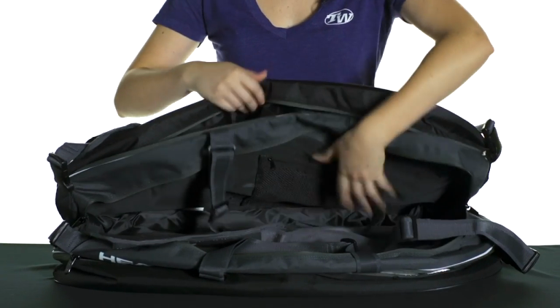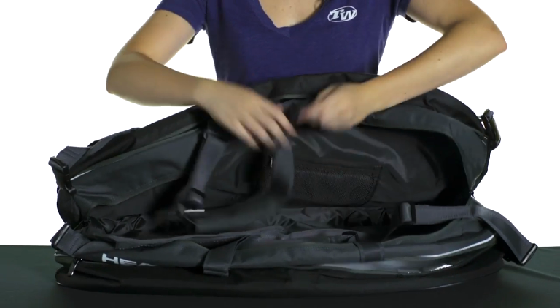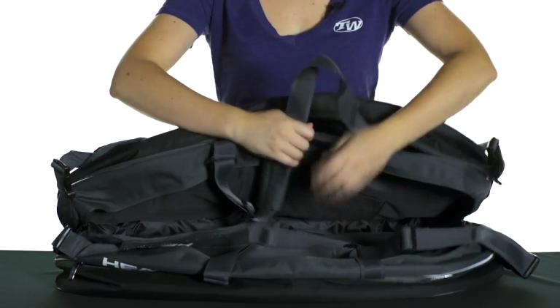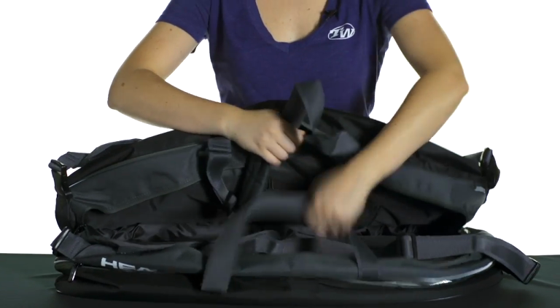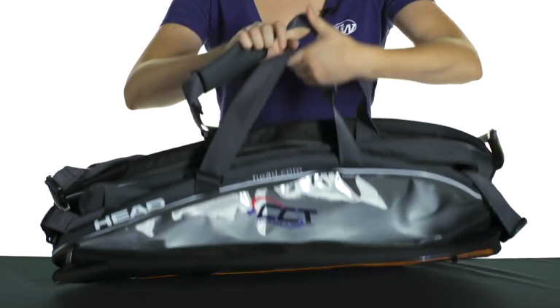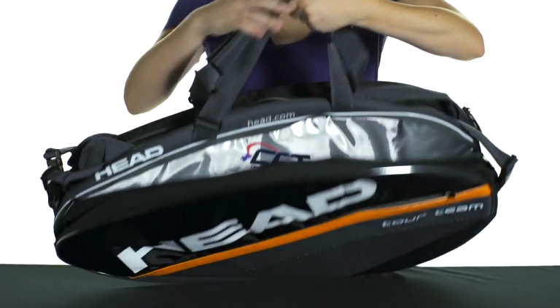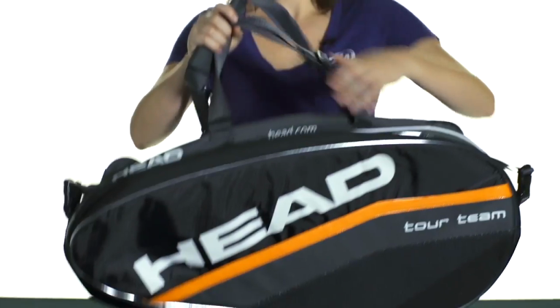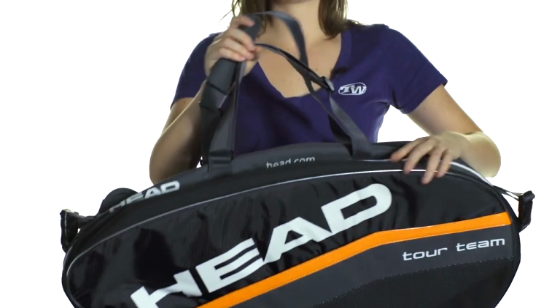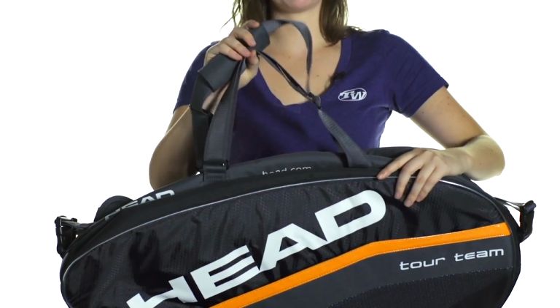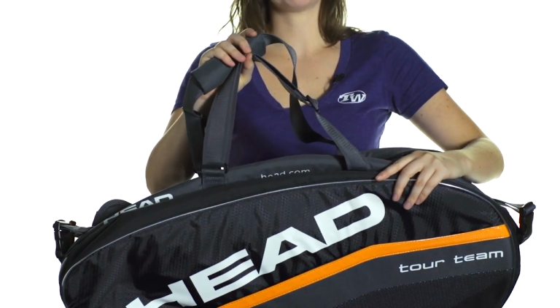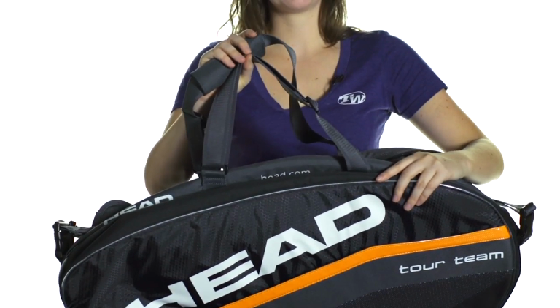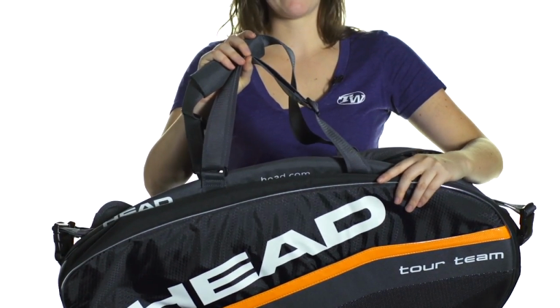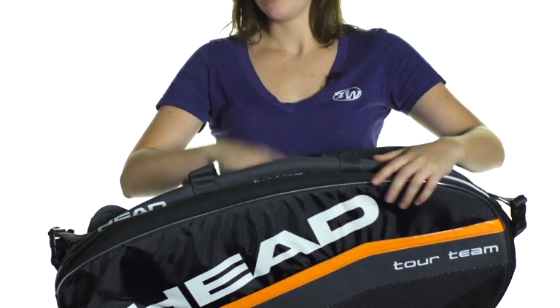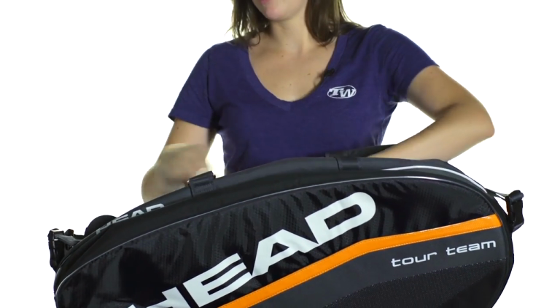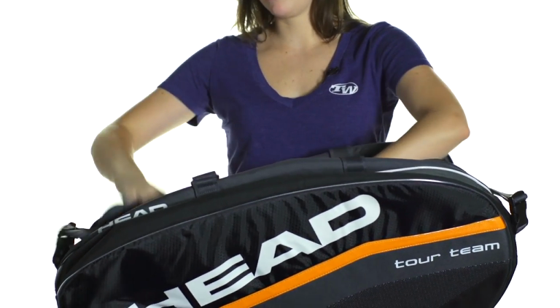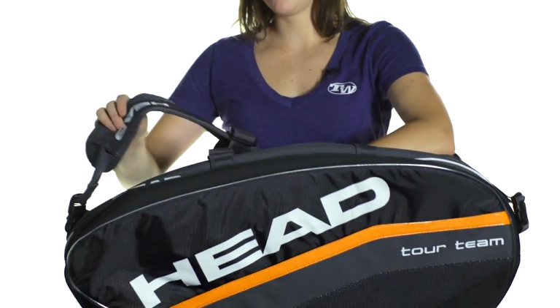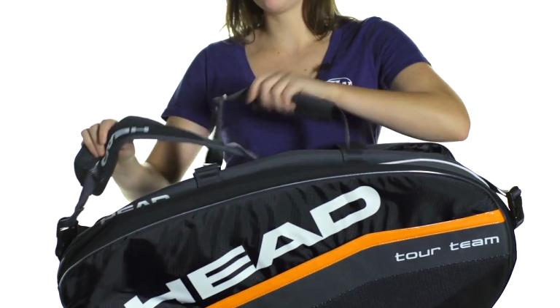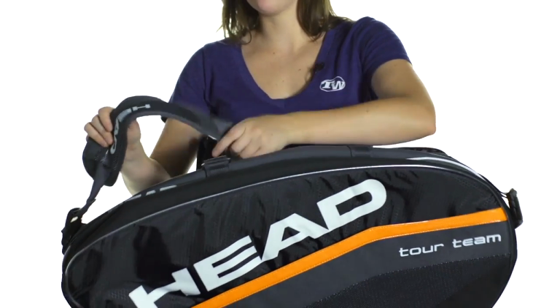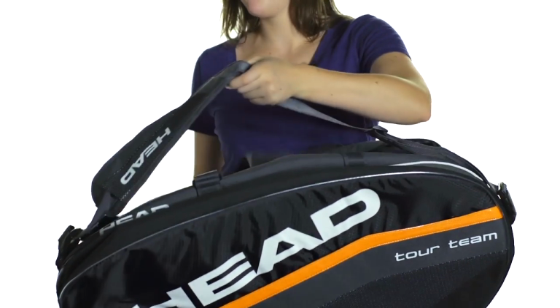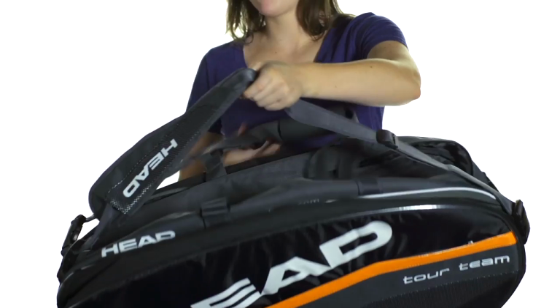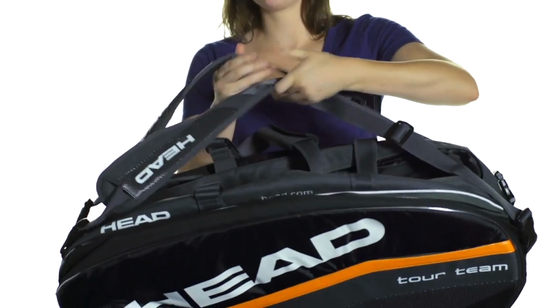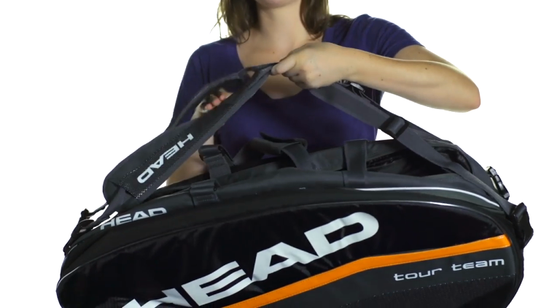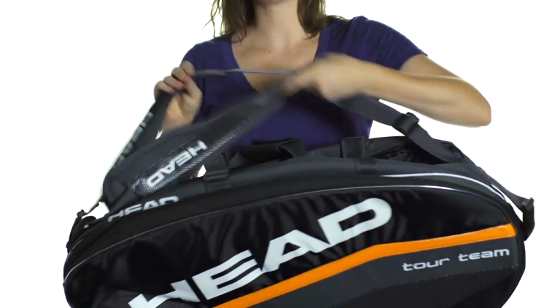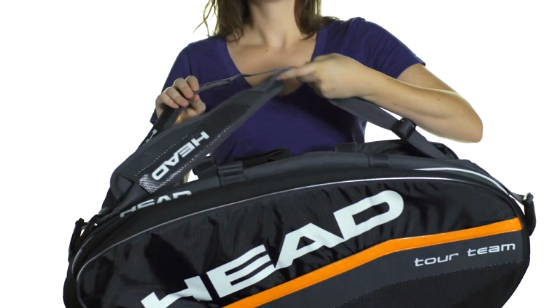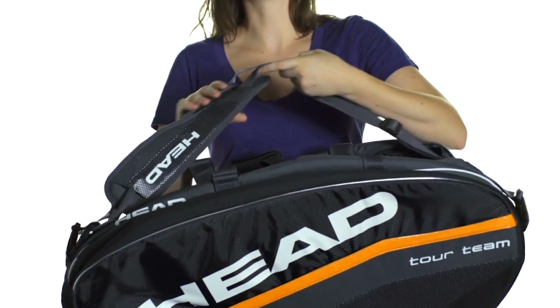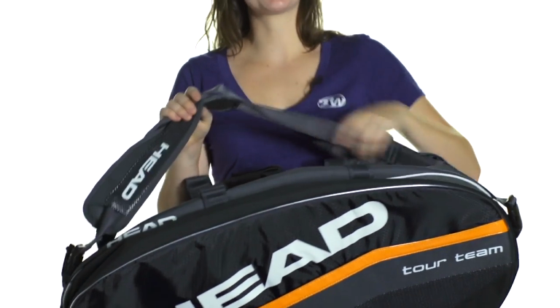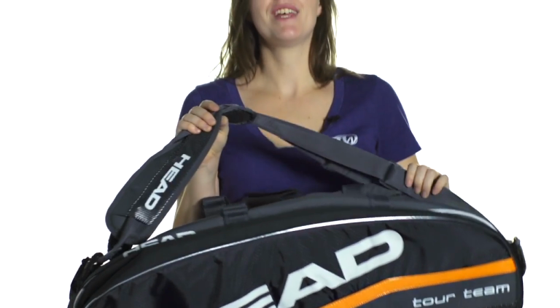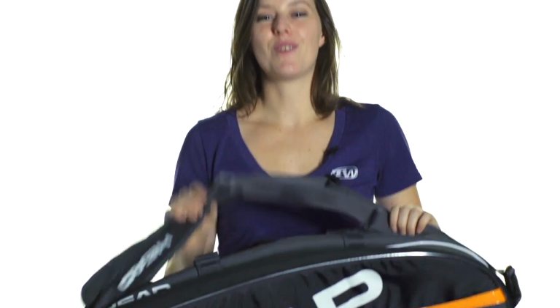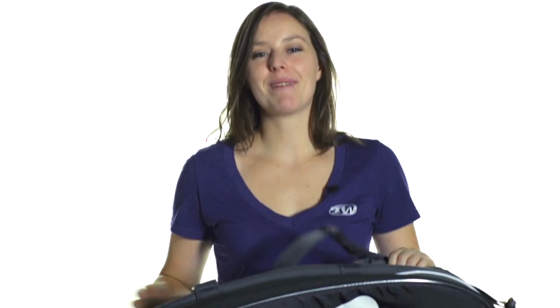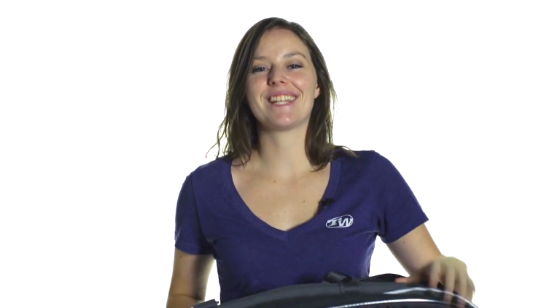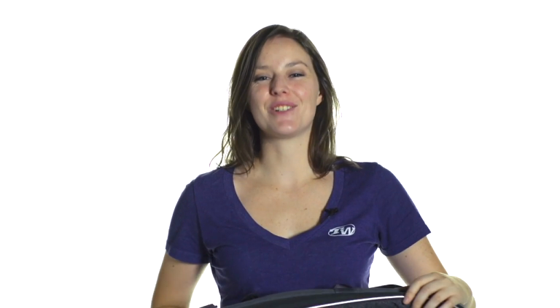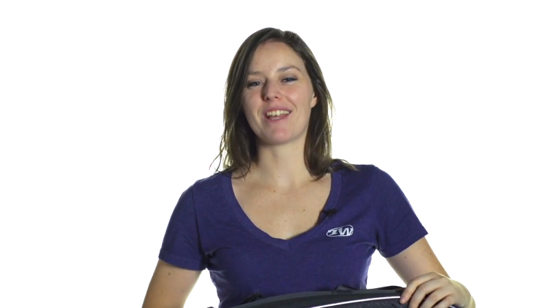There are middle grab handles that are adjustable, so it just makes this bag a little bit easier to carry, as well as padded, adjustable and removable backpack straps. This is the Monster Combi 12 pack bag in the Head Tour Team Series.